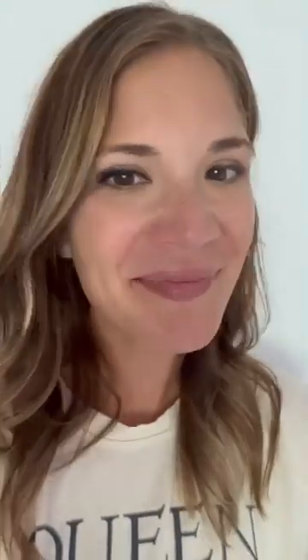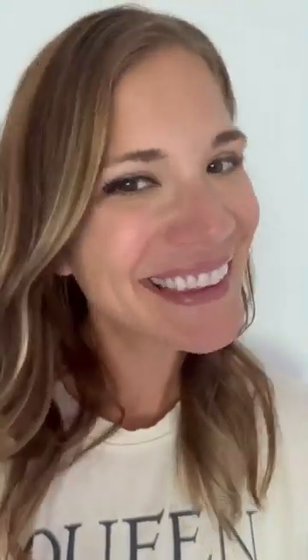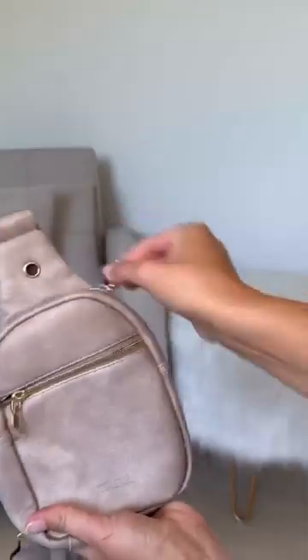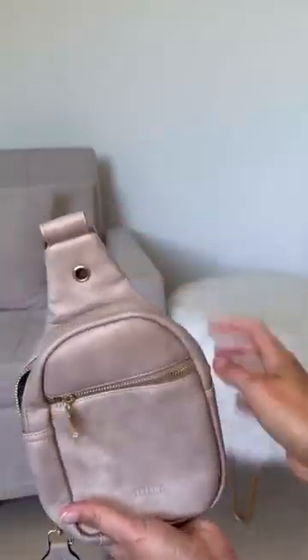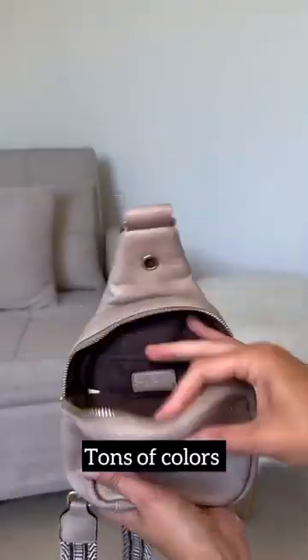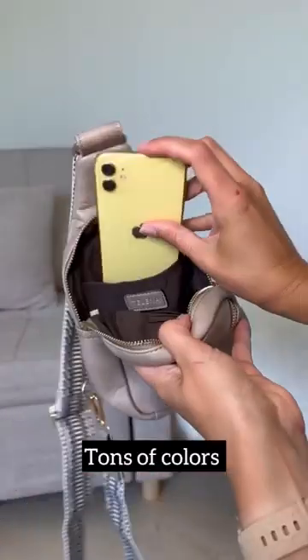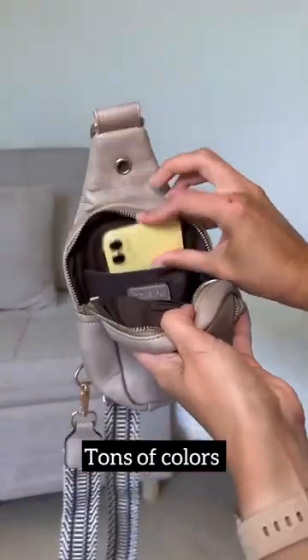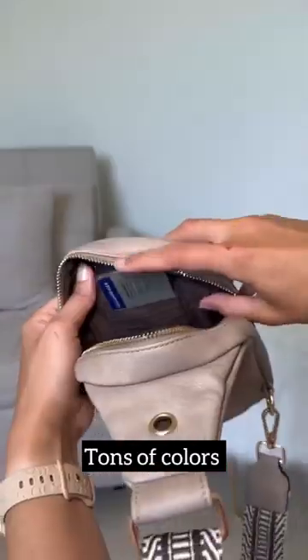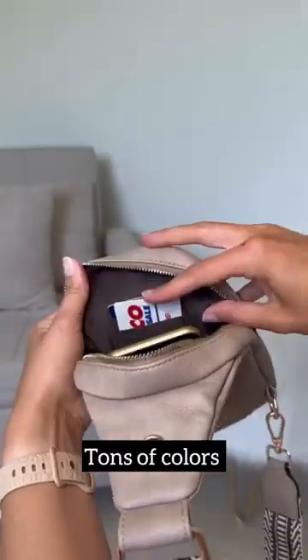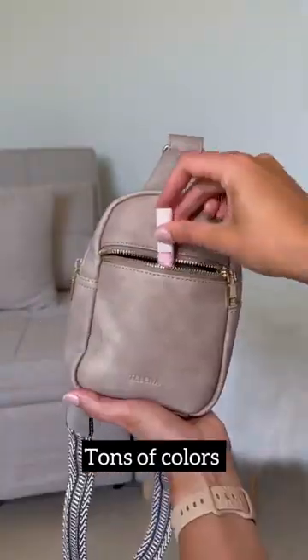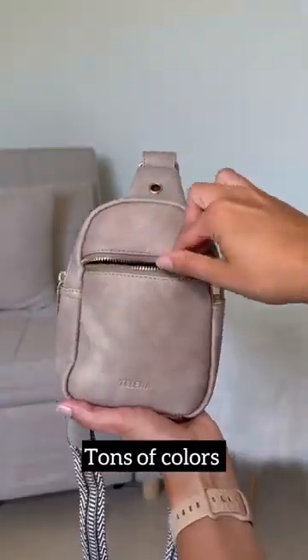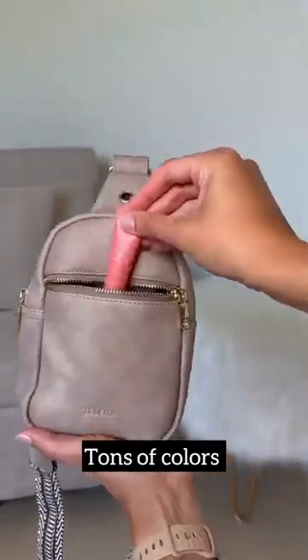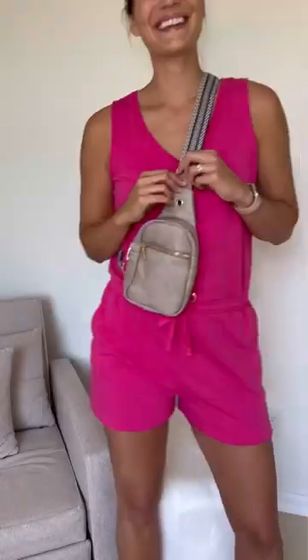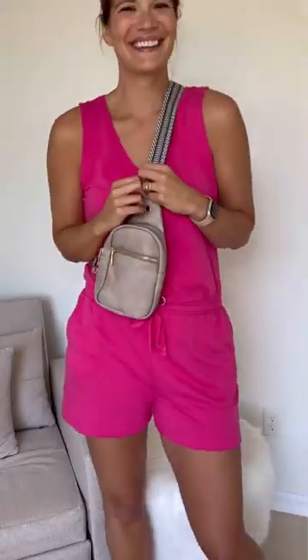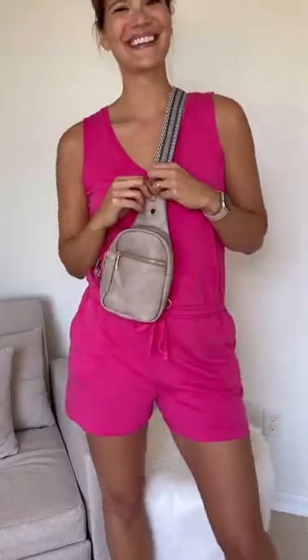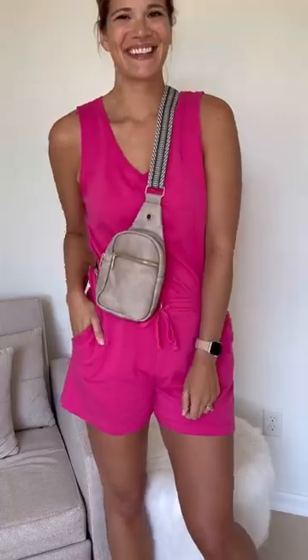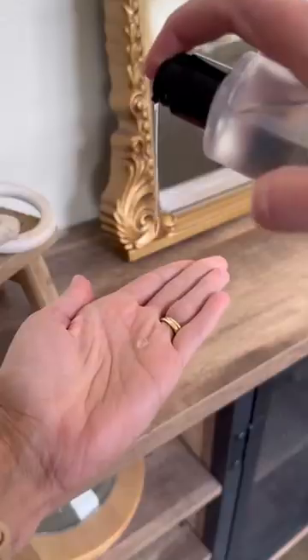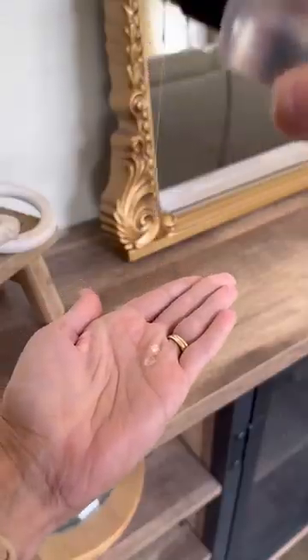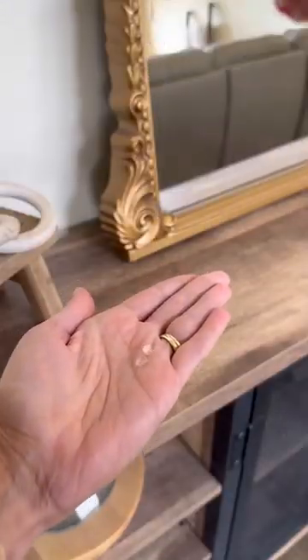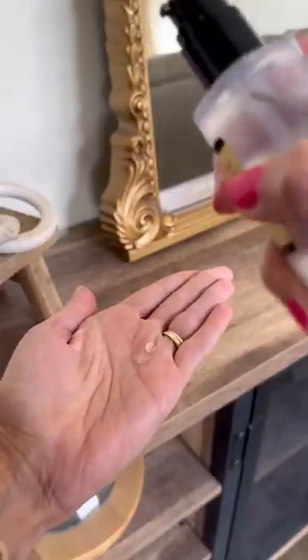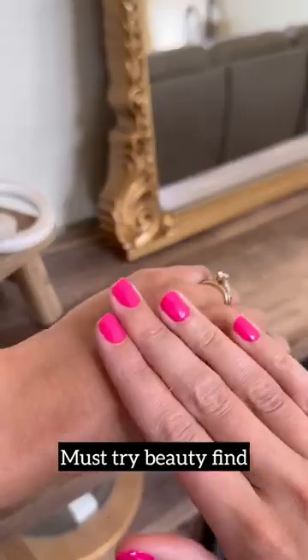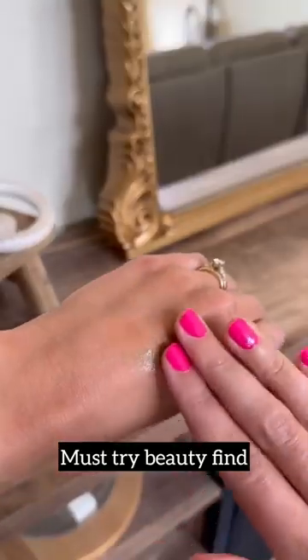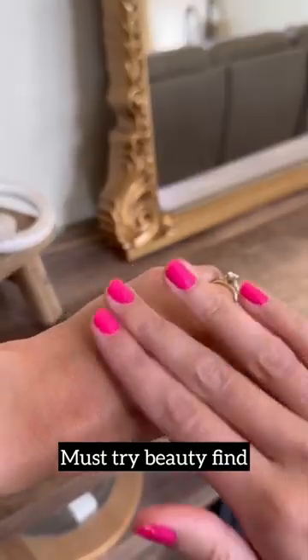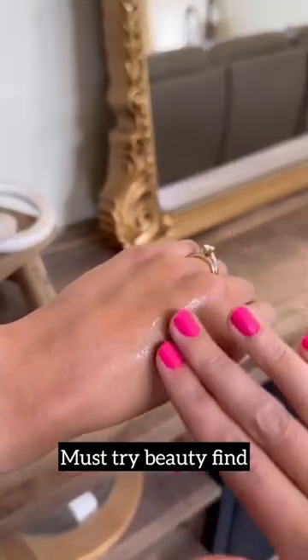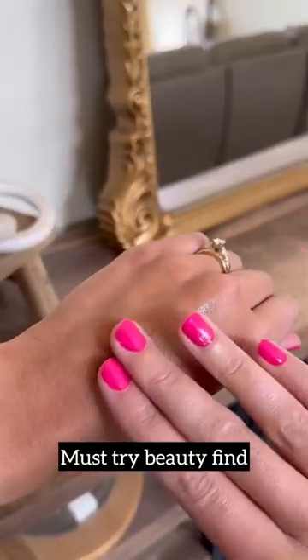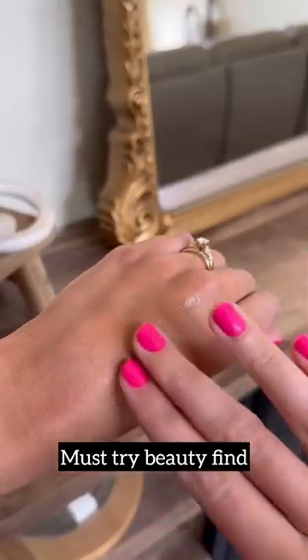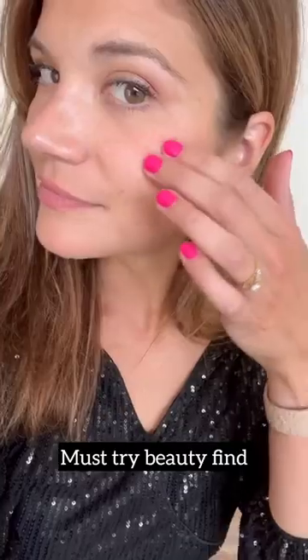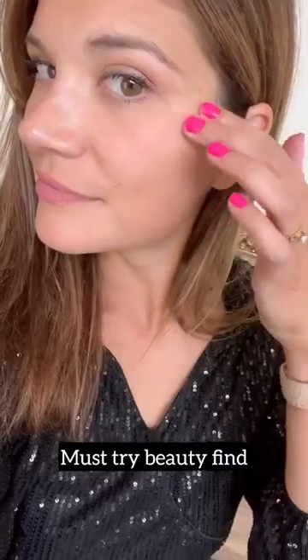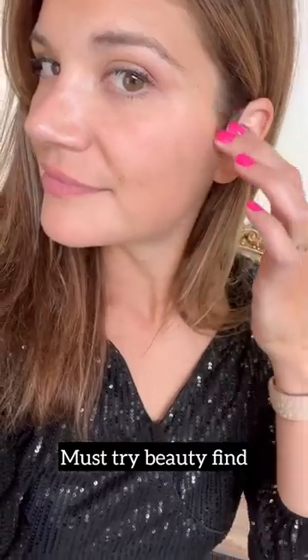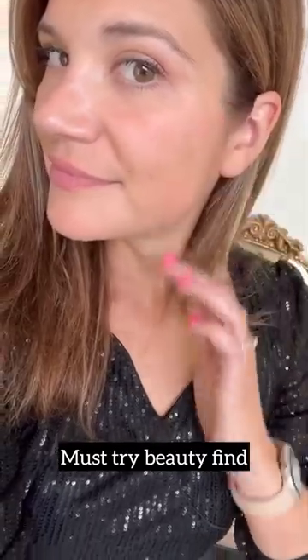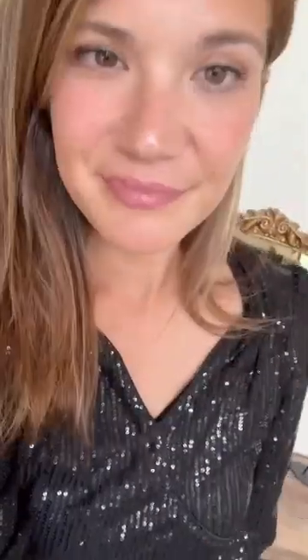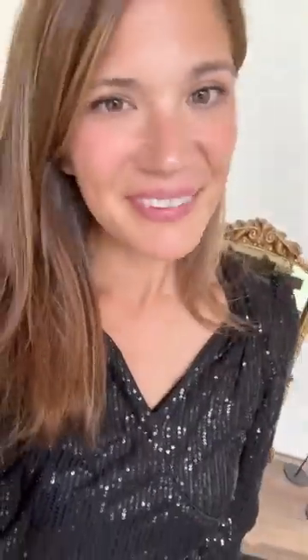This belt bag is one of my favorite fashion finds of the summer — I now own it in two different colors. And don't knock it till you try it: this nail mucin is a viral beauty find that's great for keeping your skin moisturized.